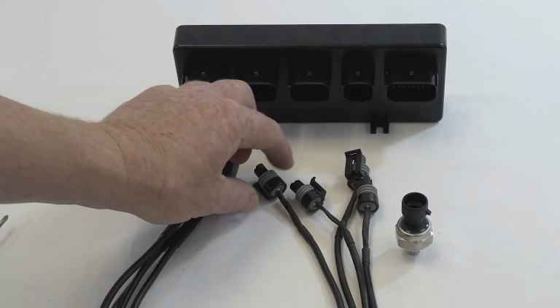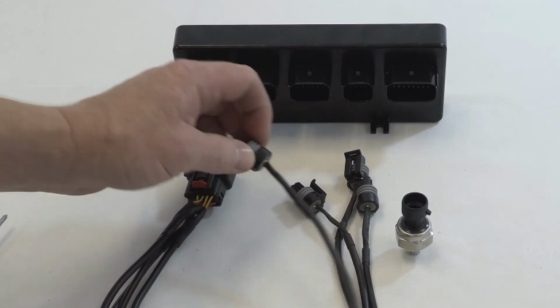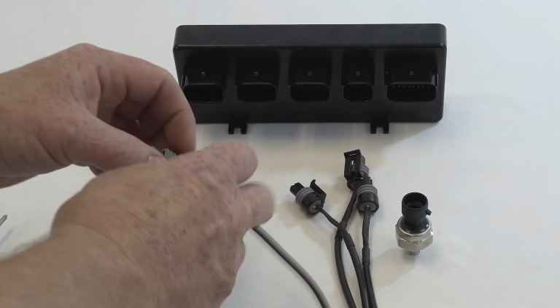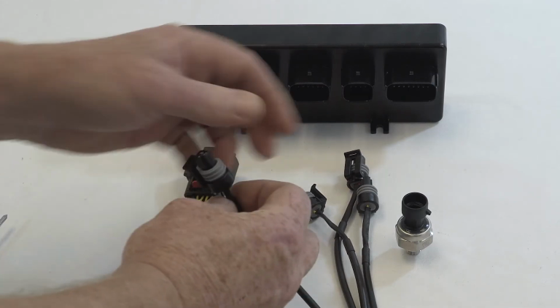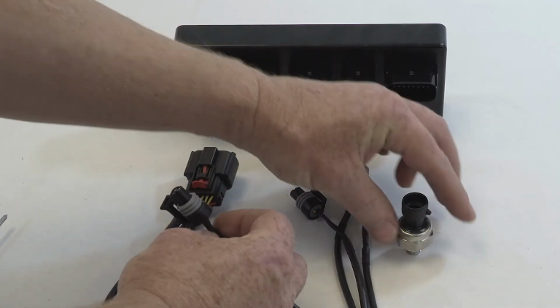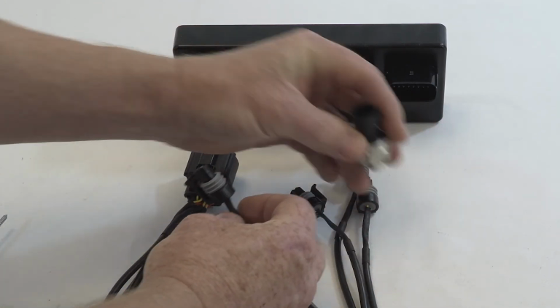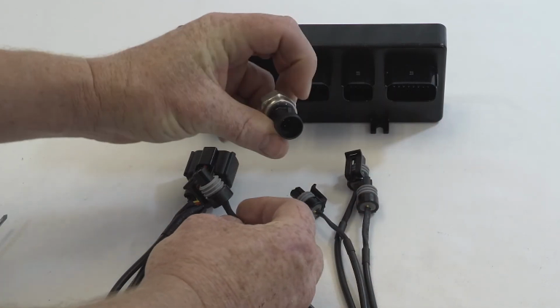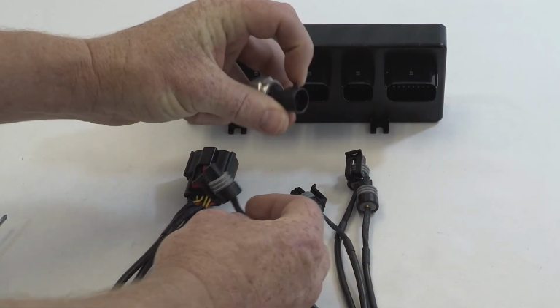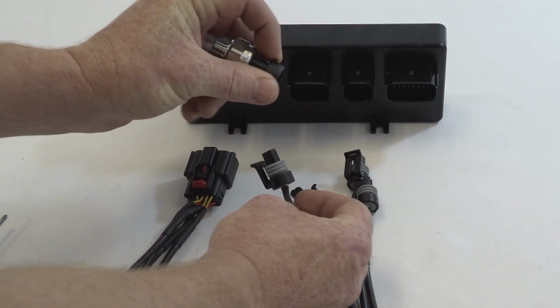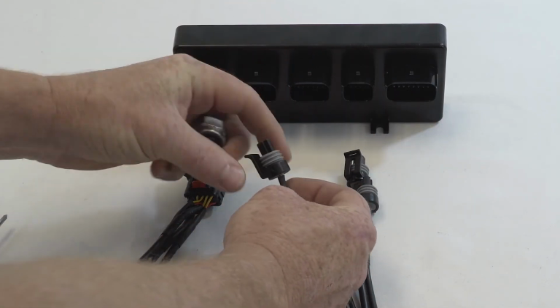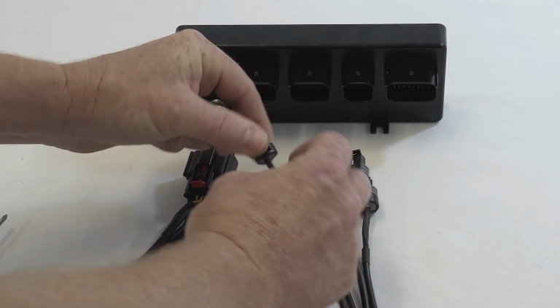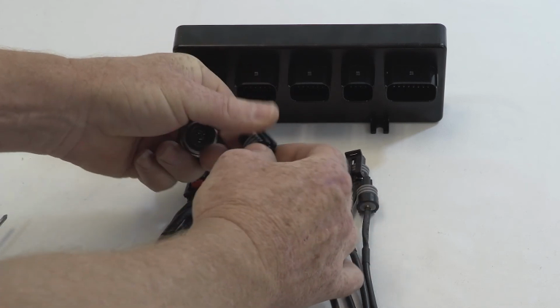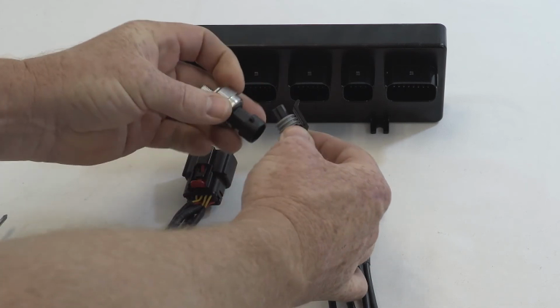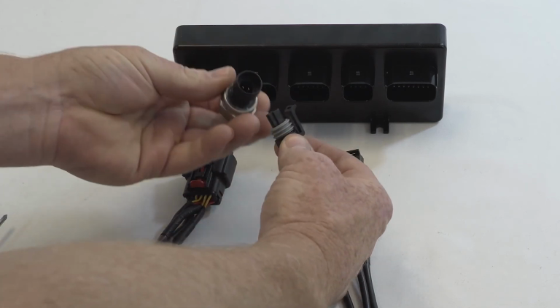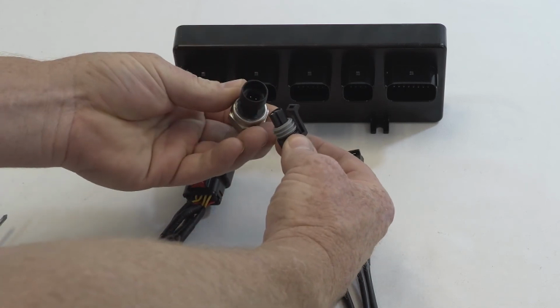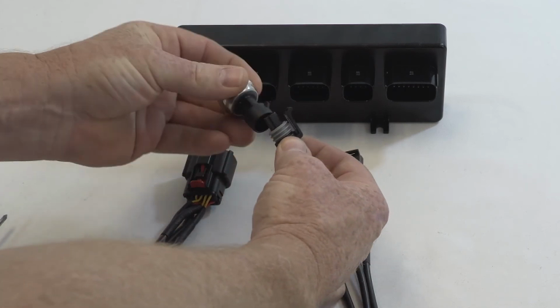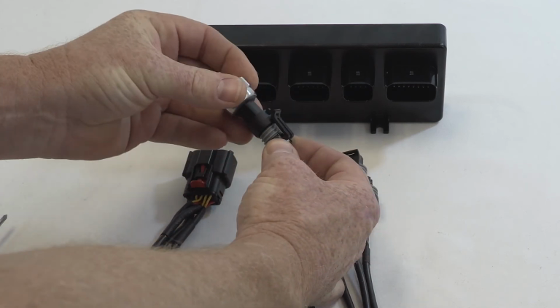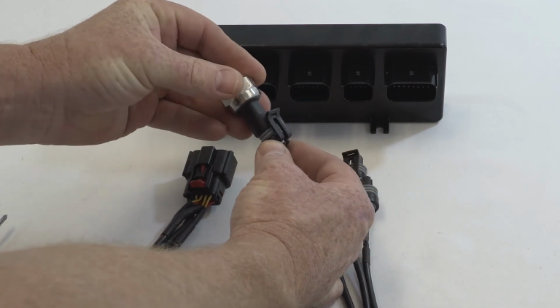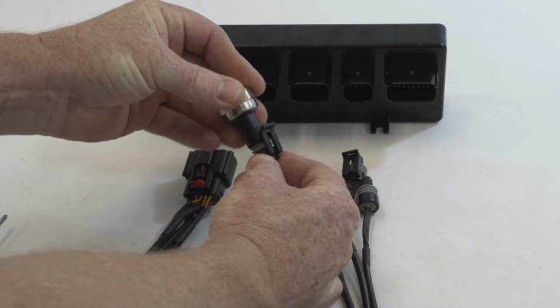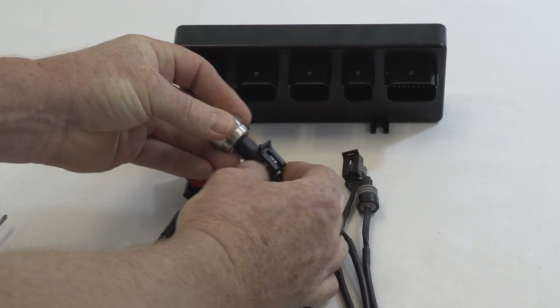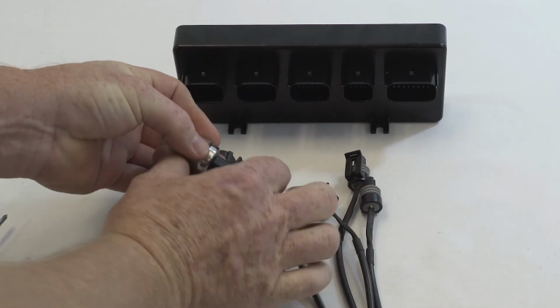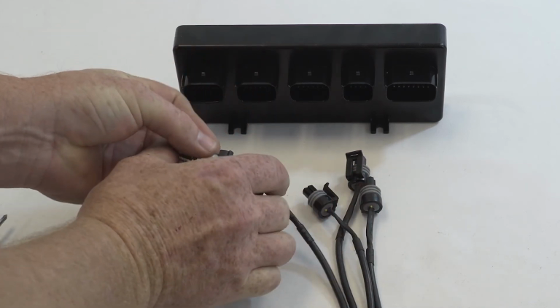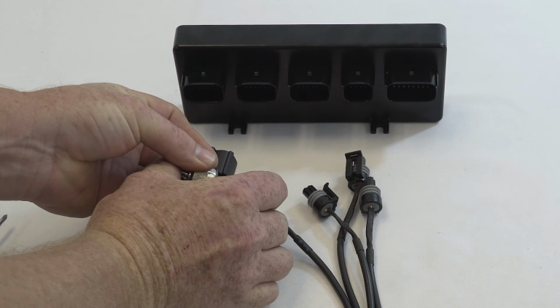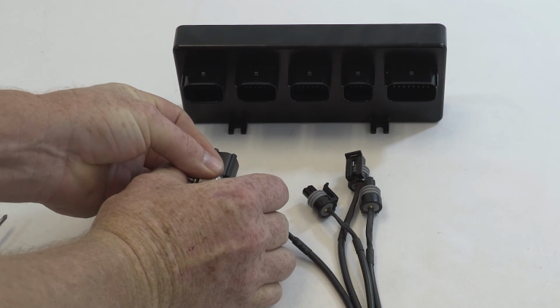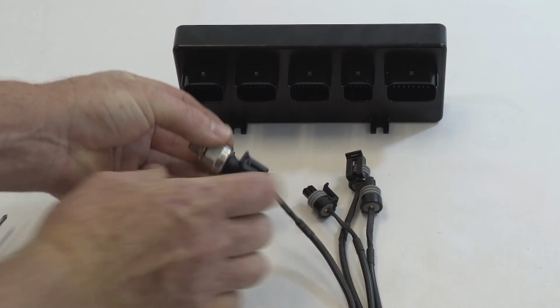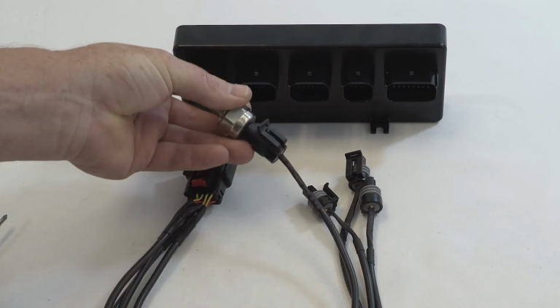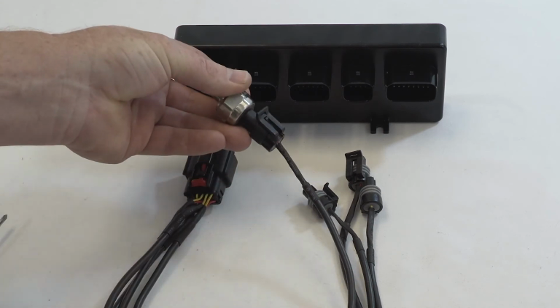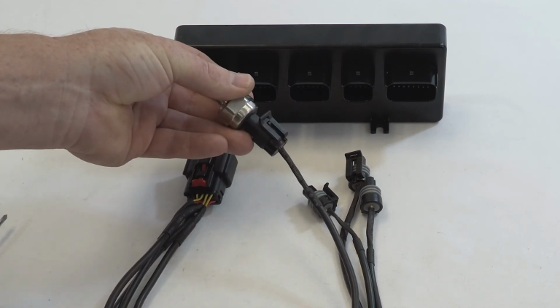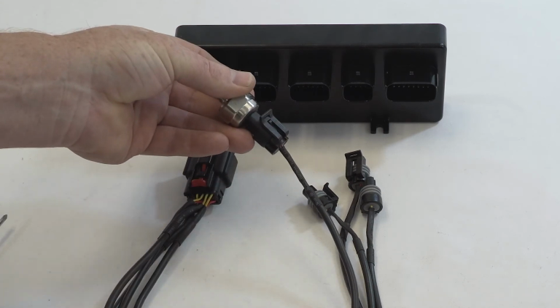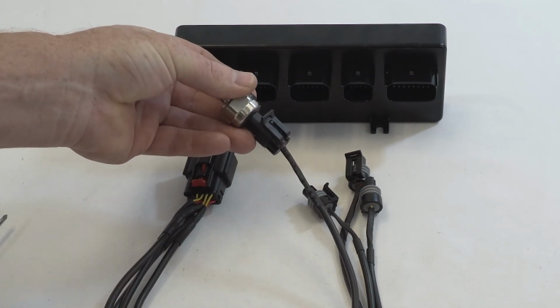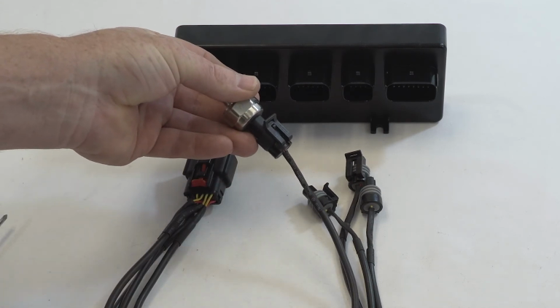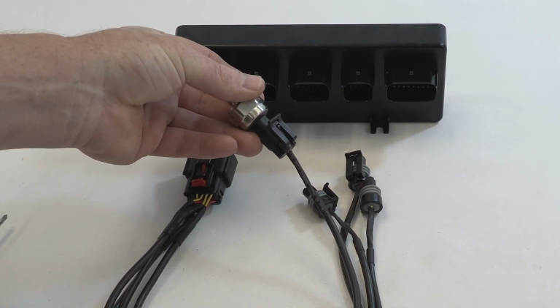When connecting the pressure sensor, it has a tab on the side and a tab on the top that line up with the three pins. It is the same on each sensor — you put it on, you click it in, and that's as simple as it is.